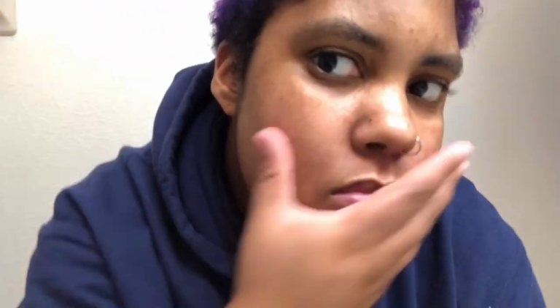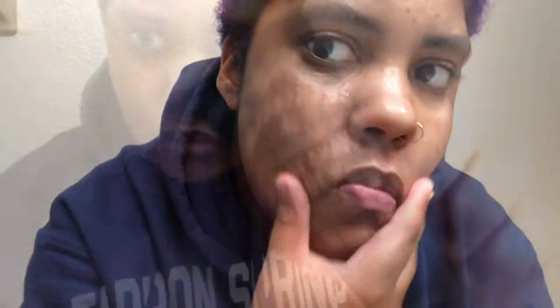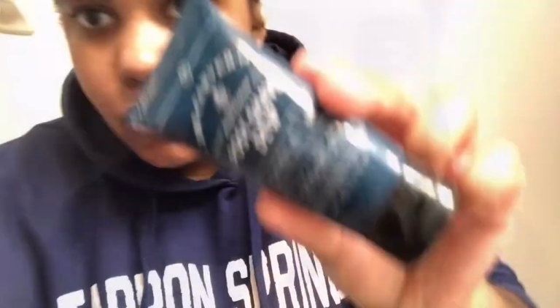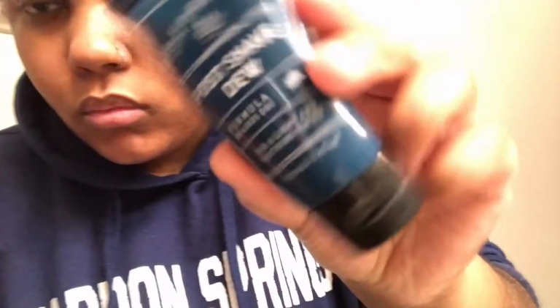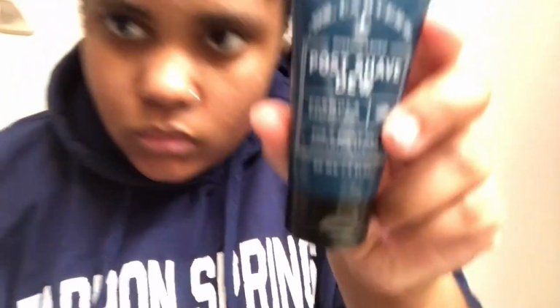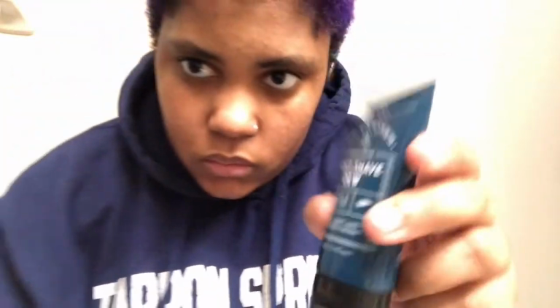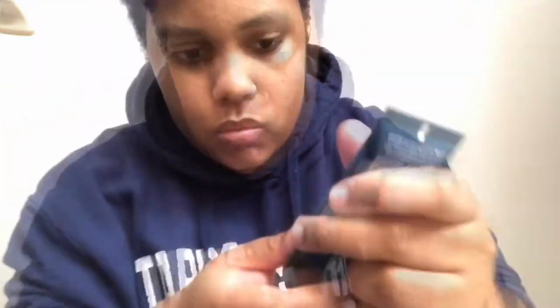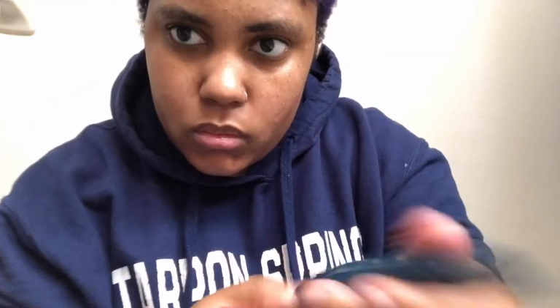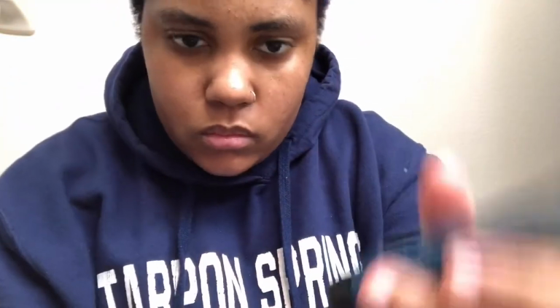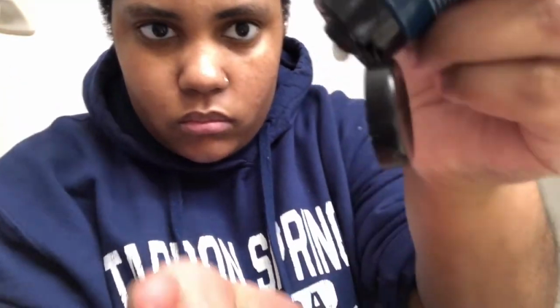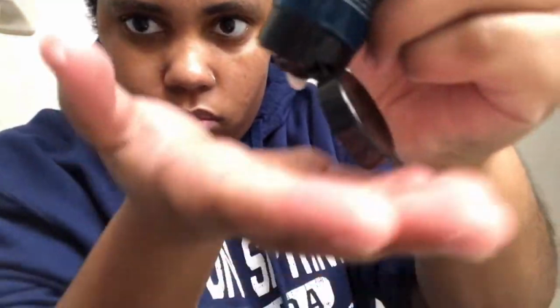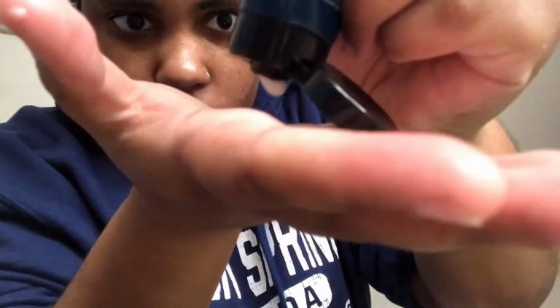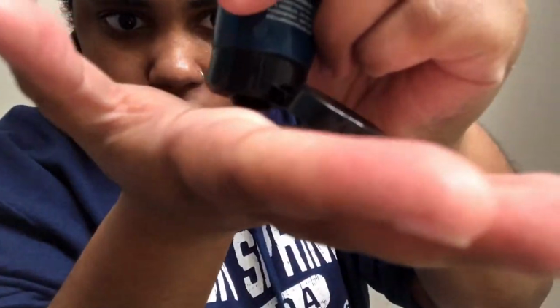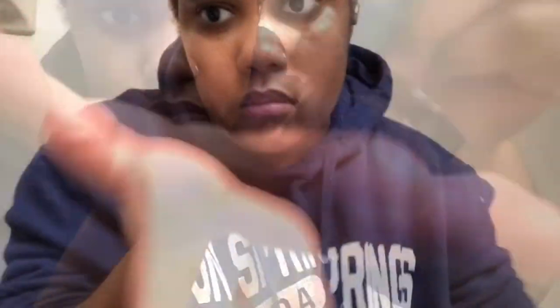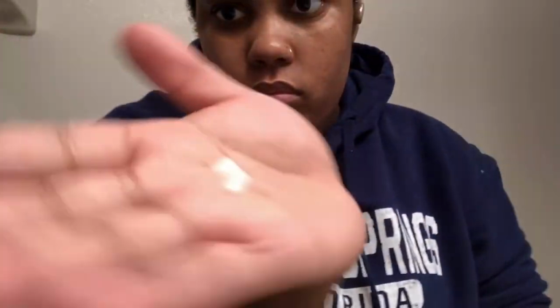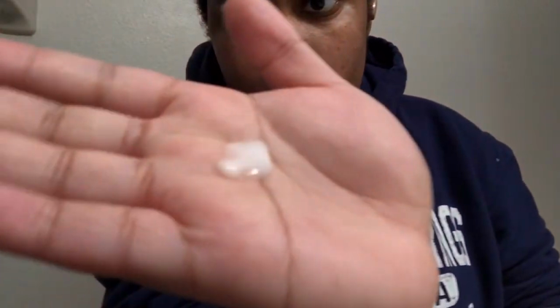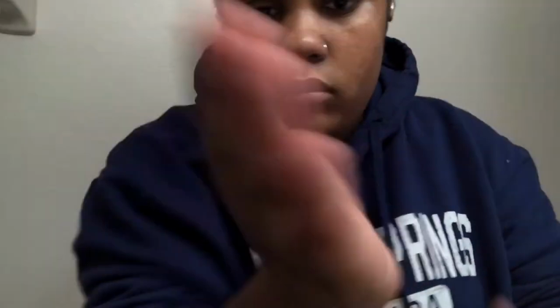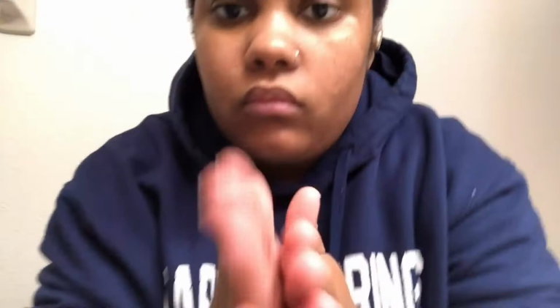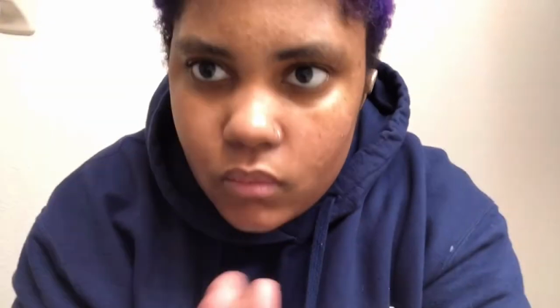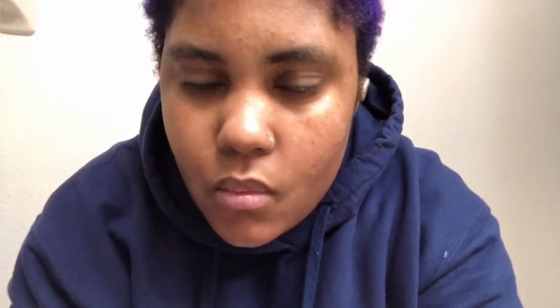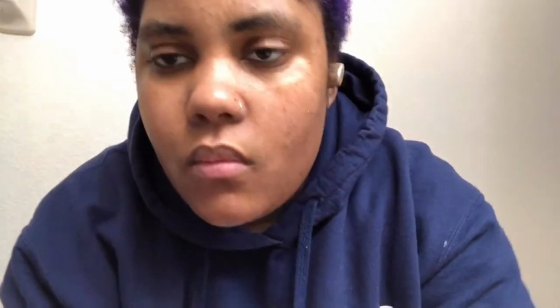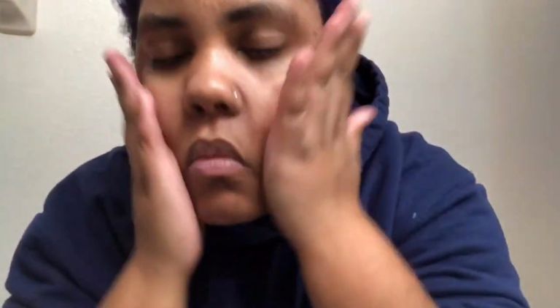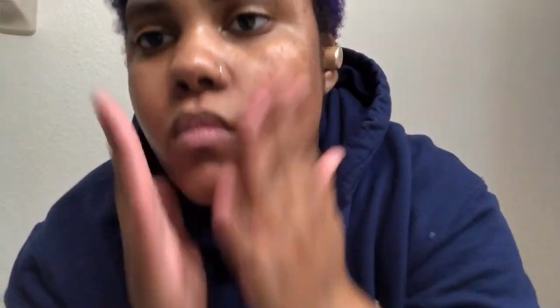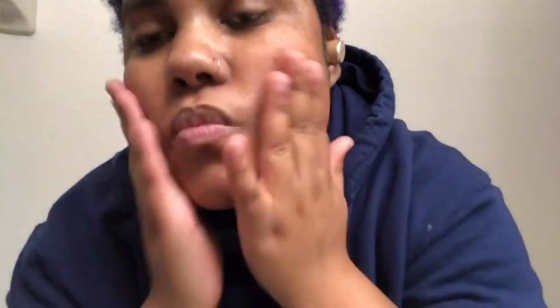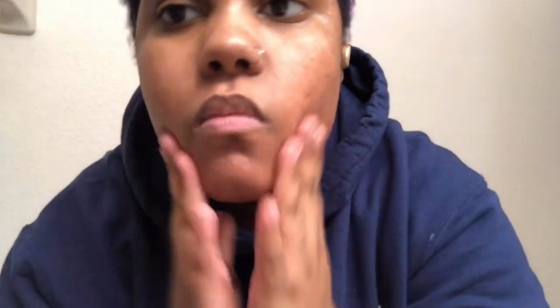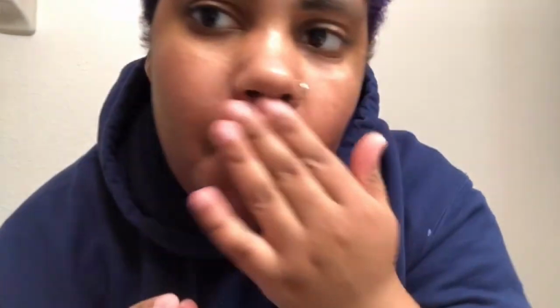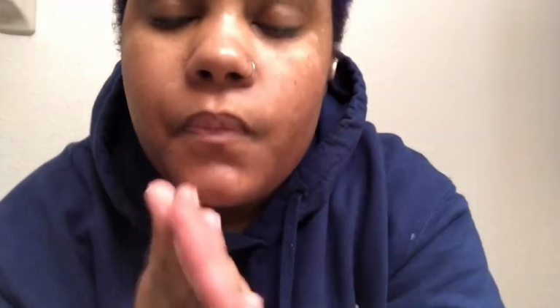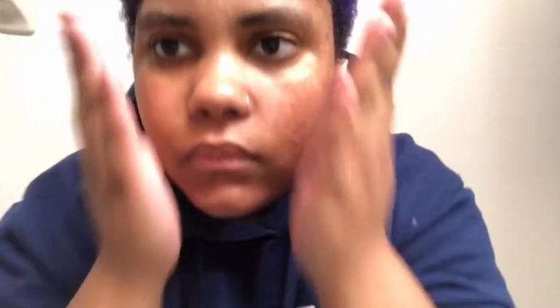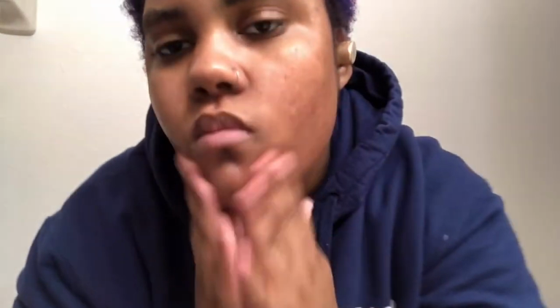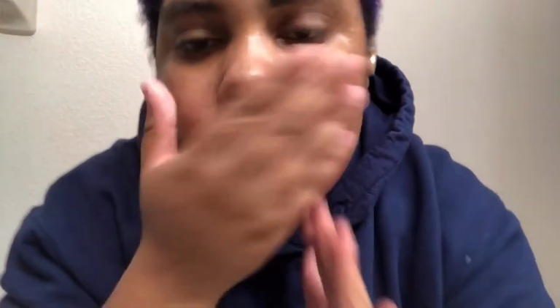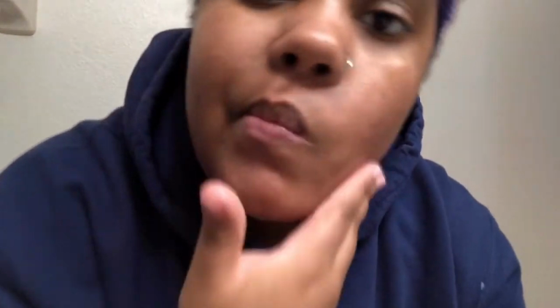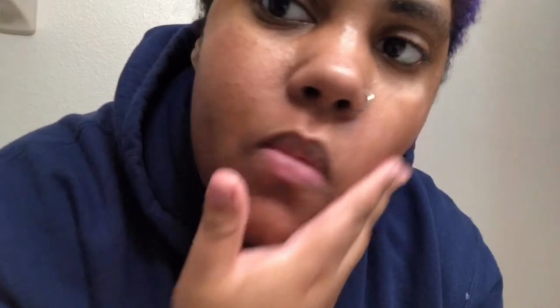After I rinse the shave butter off my face I'm going to go in with the post shave dew, use a little bit of that, and rub it all over my face. And once that's absorbed into my skin then we're all good.